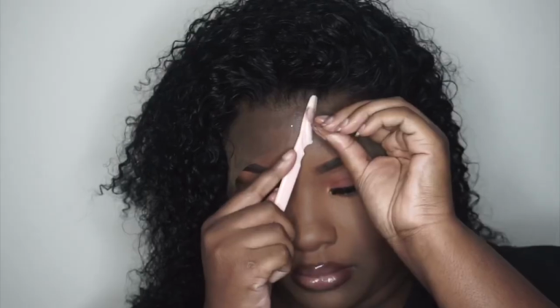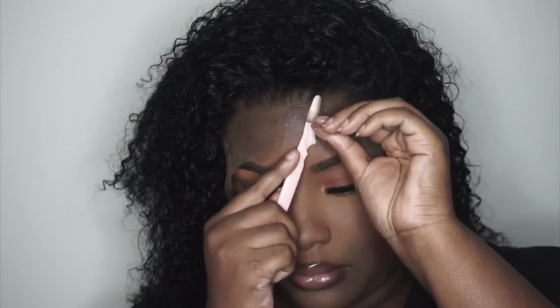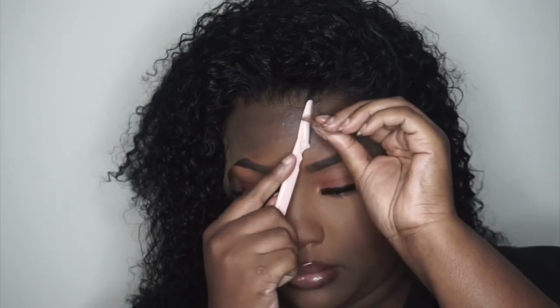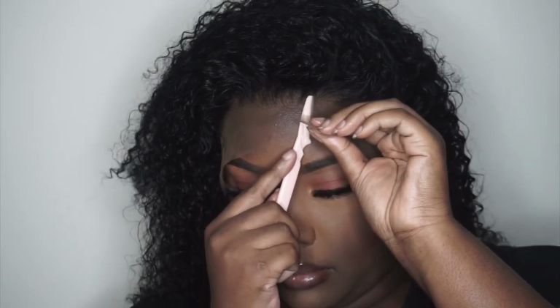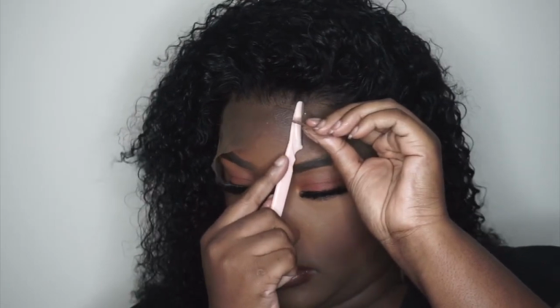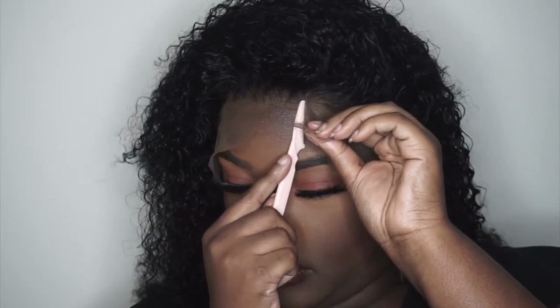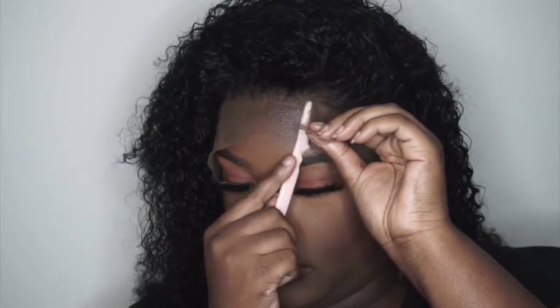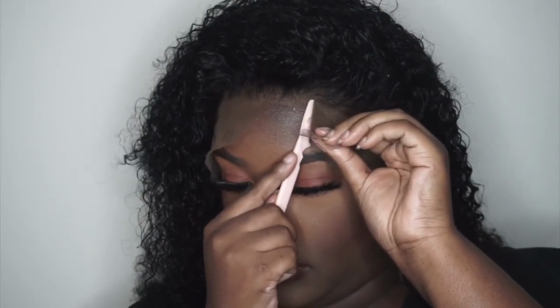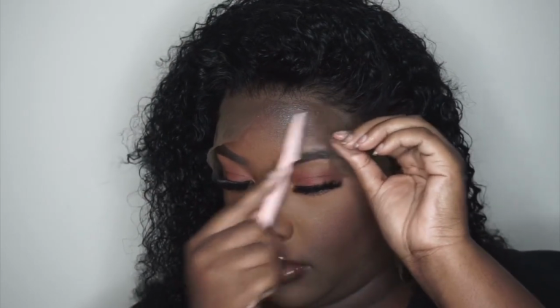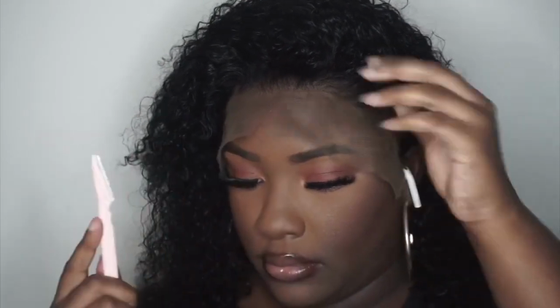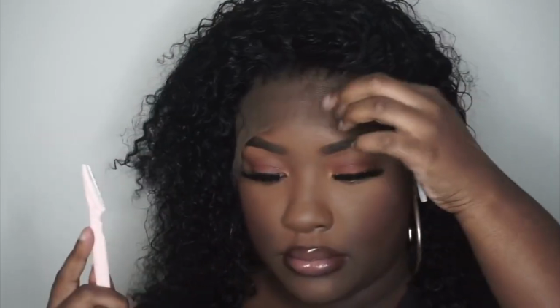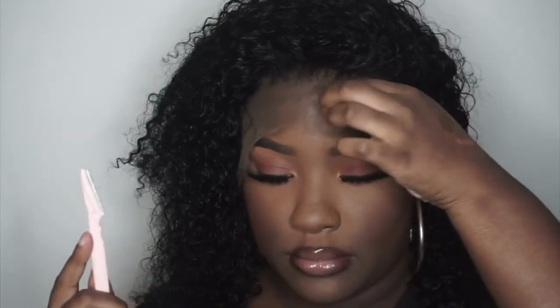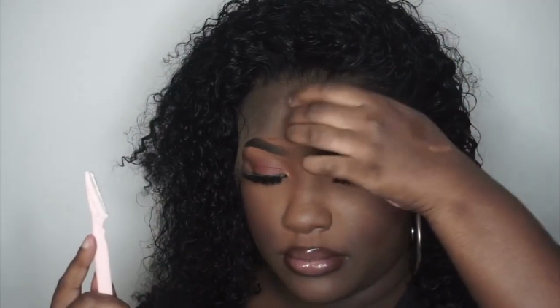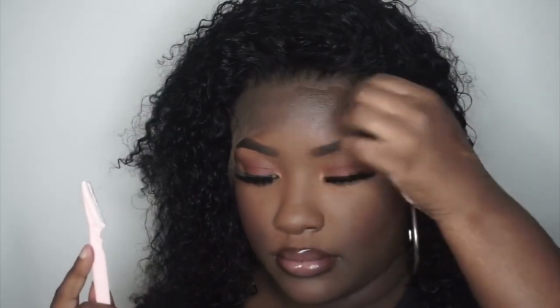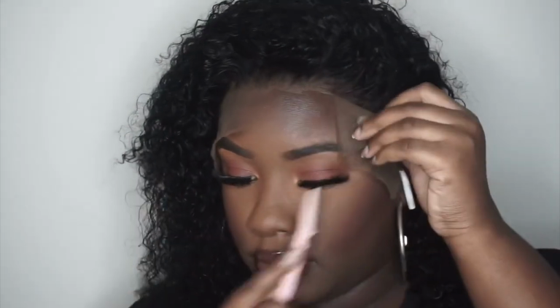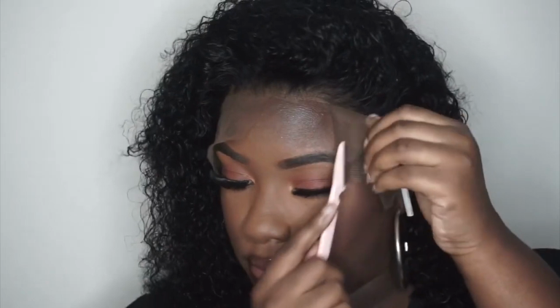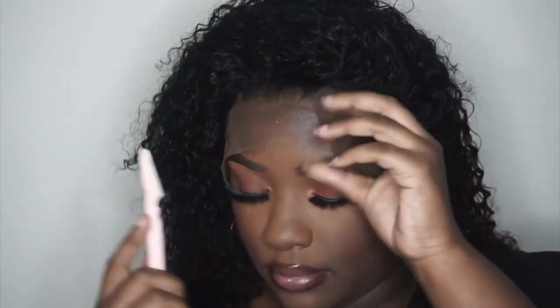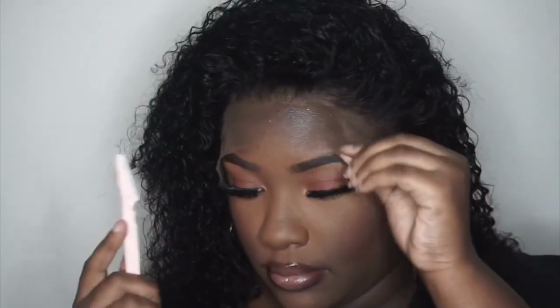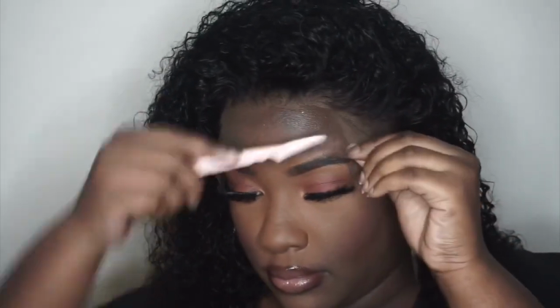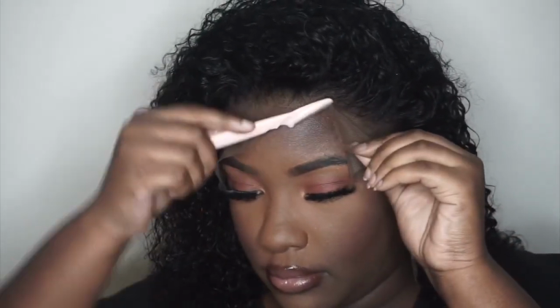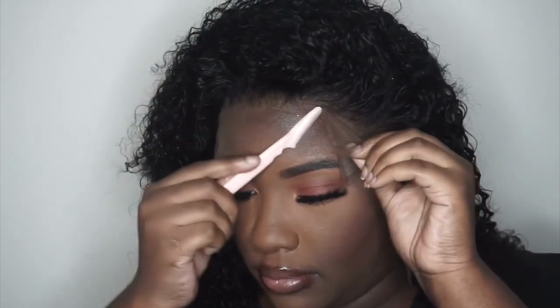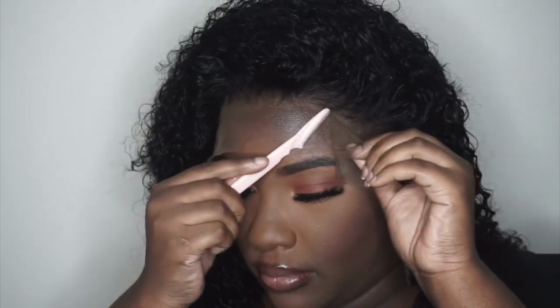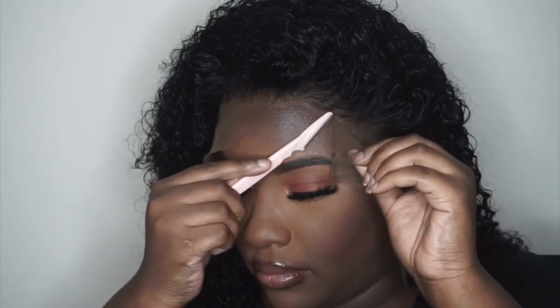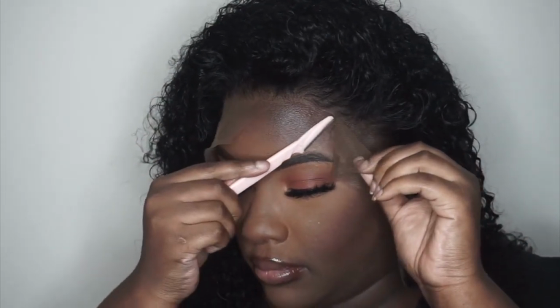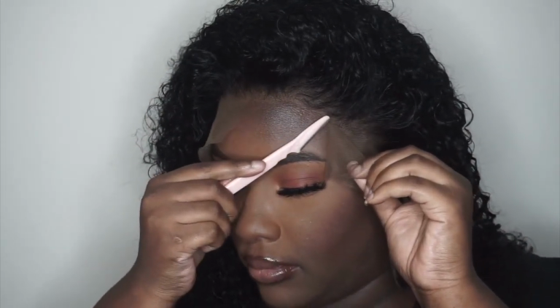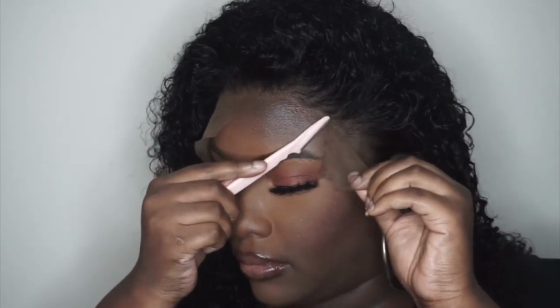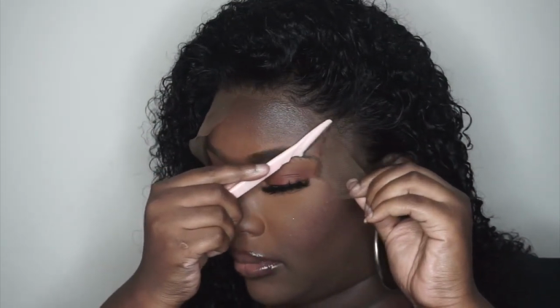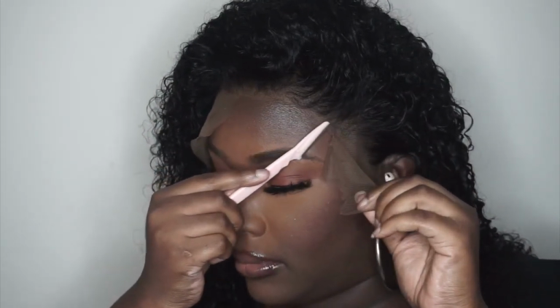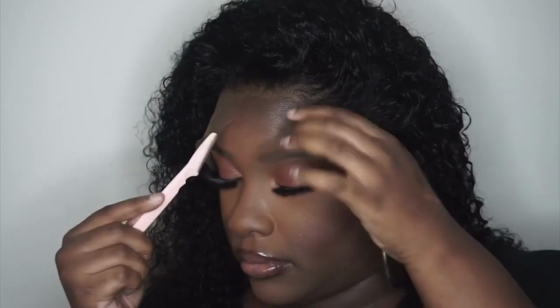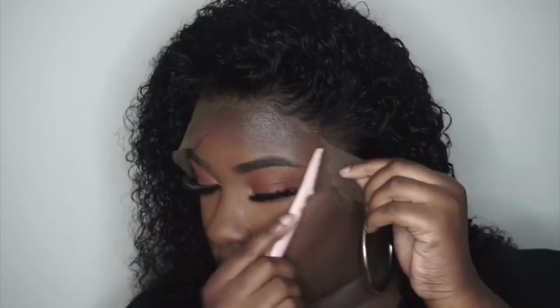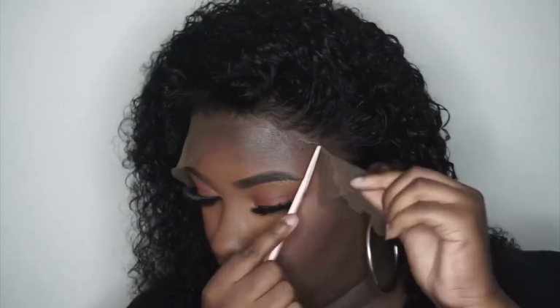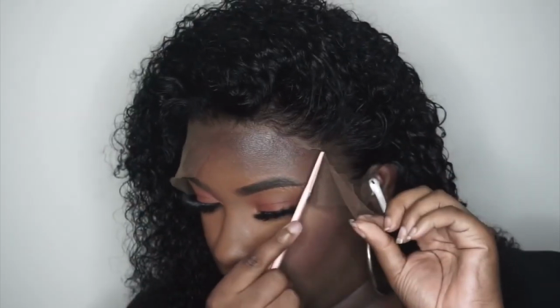Now I'm going to go ahead and cut the lace with some scissors, and then I'm going to use a razor and go around the hairline so it doesn't look so uniform. The razor I'm using is just one of those eyebrow razors that you get from the beauty supply store.